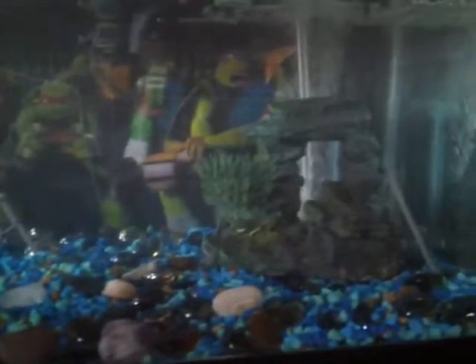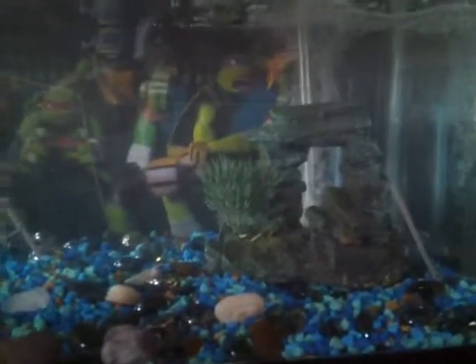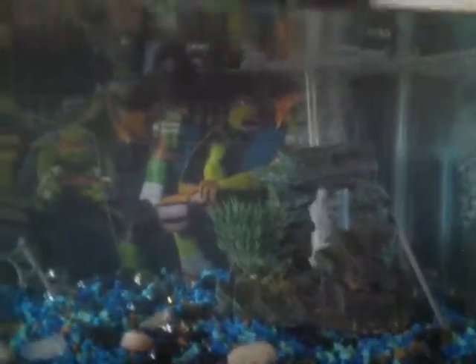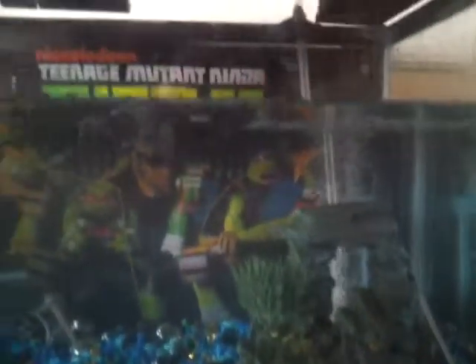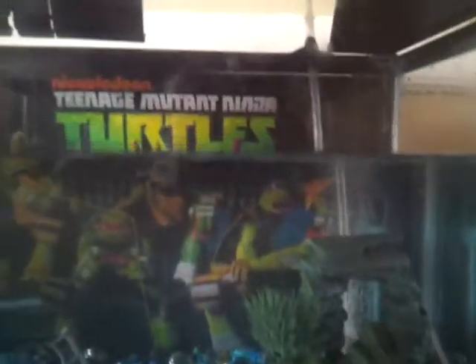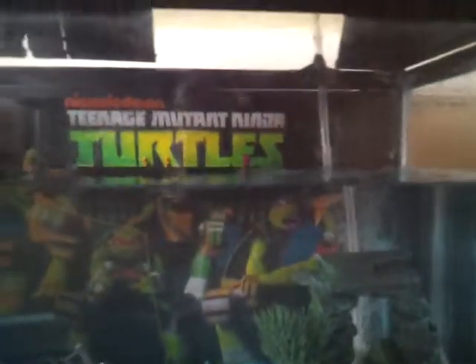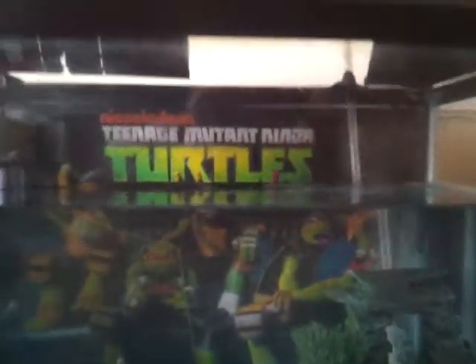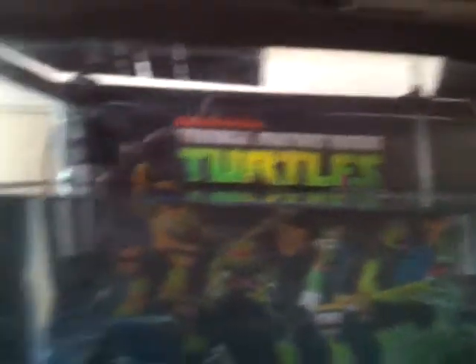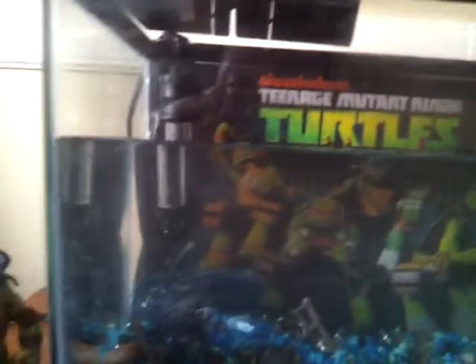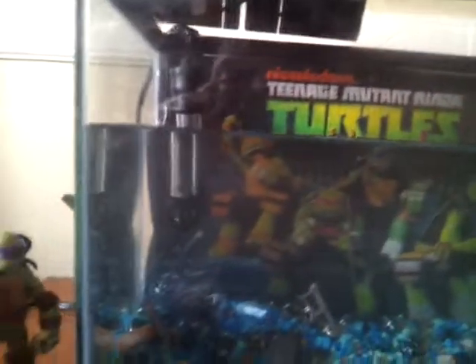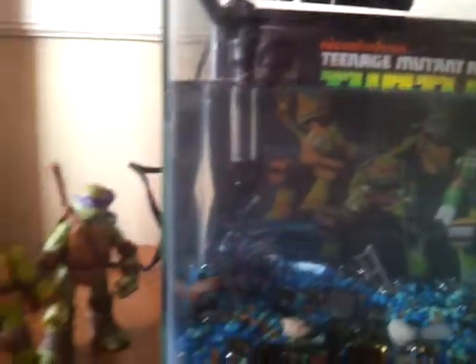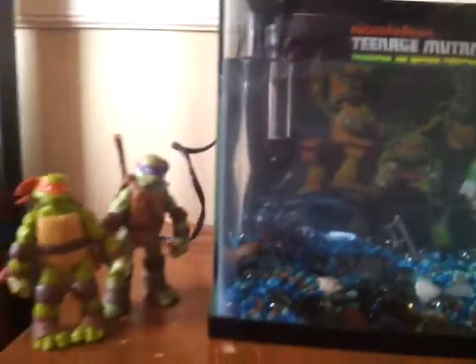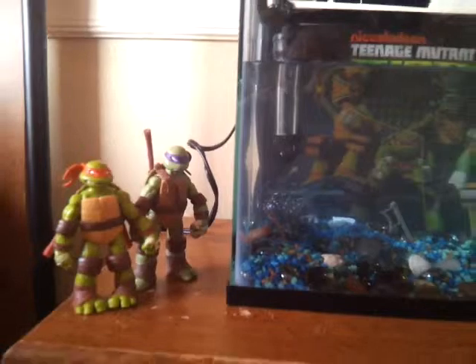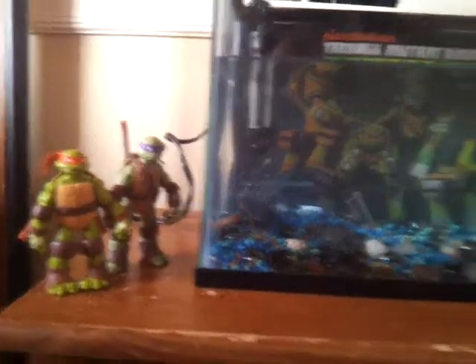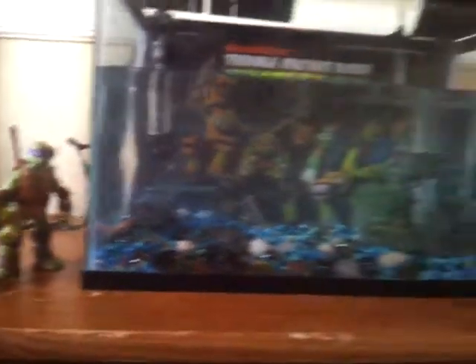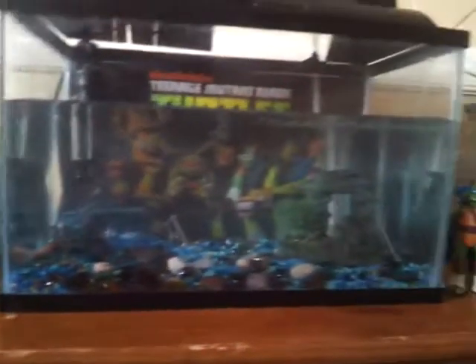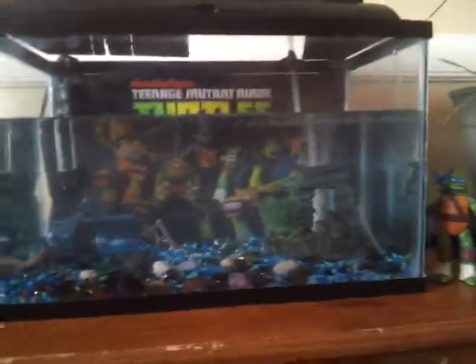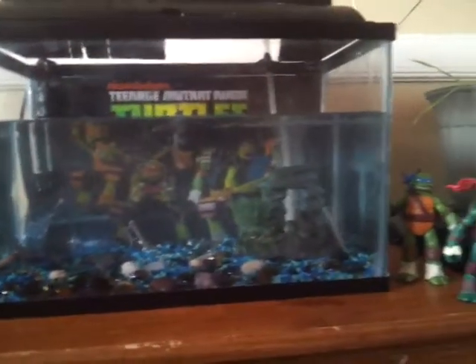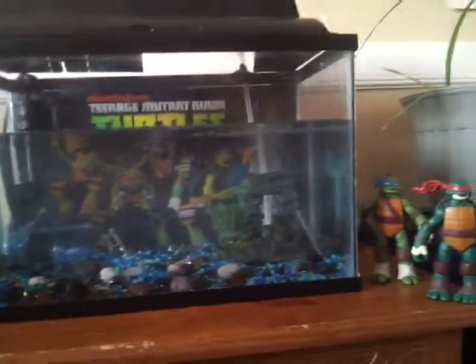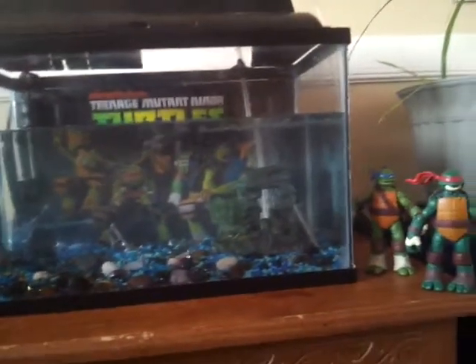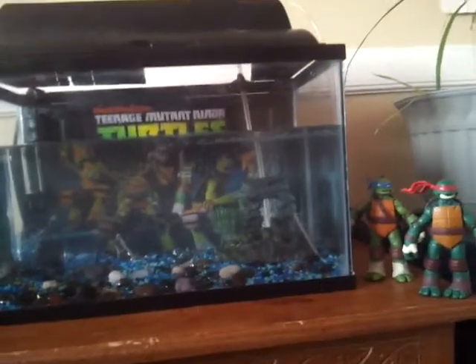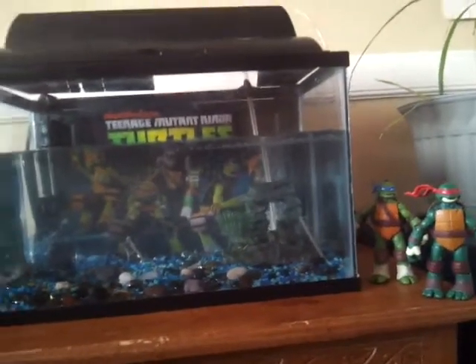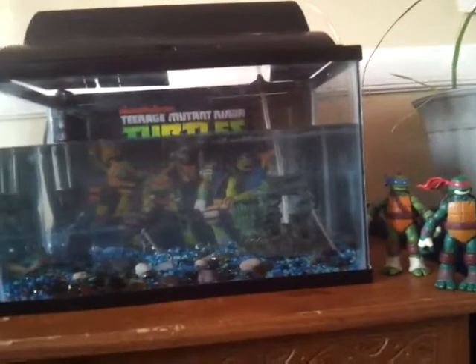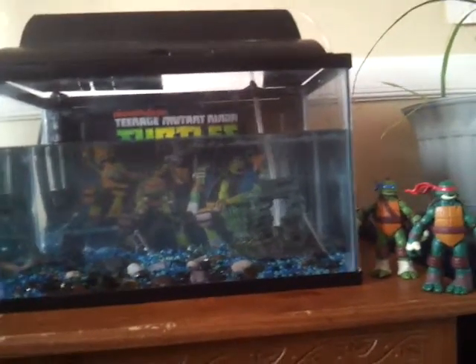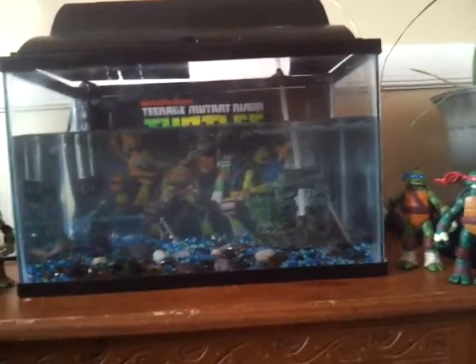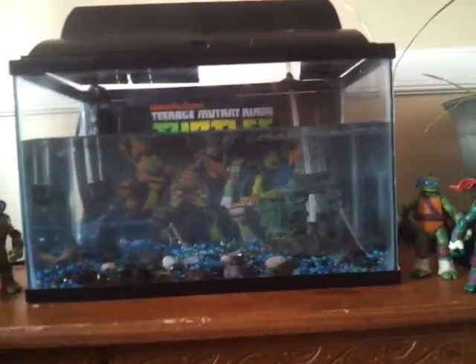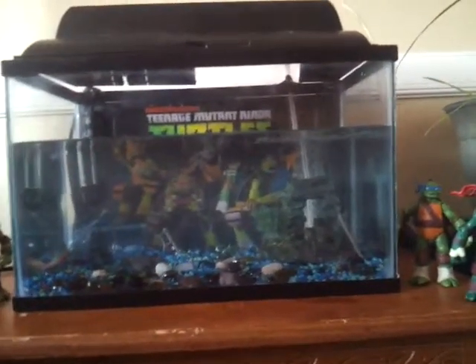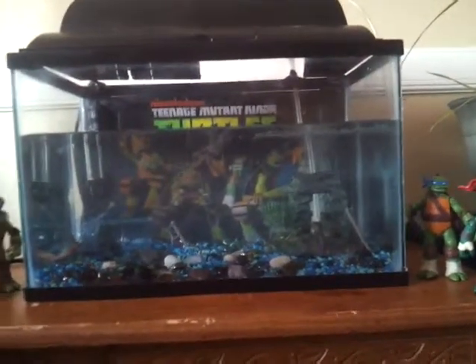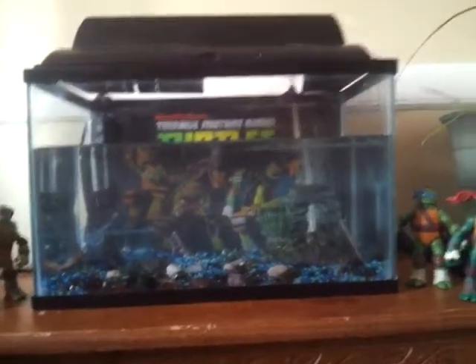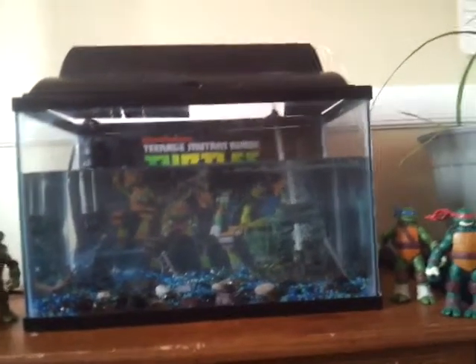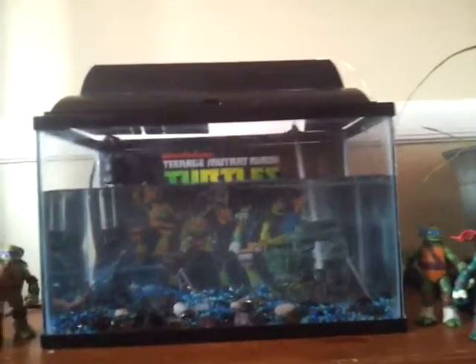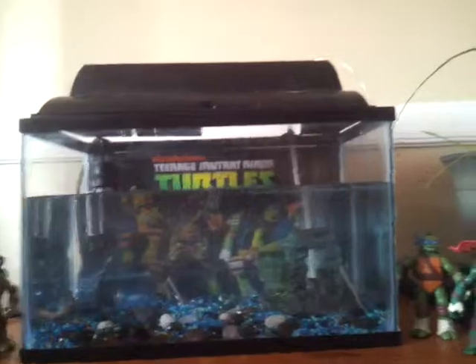I'm going to add some baby fish in here soon, and when I do, I will make another video. Please leave some comments and tell me what you think about it.